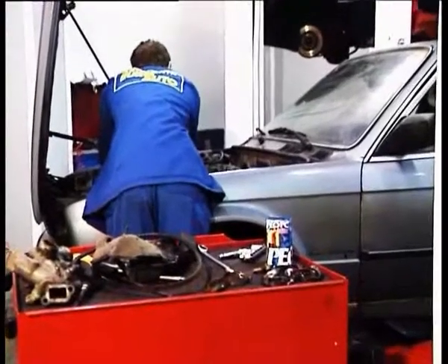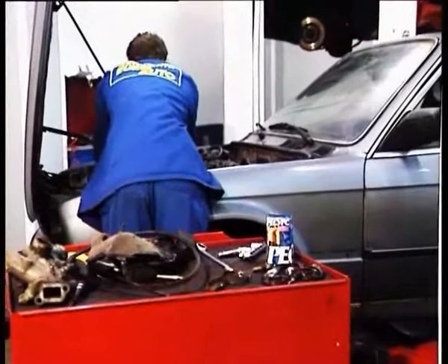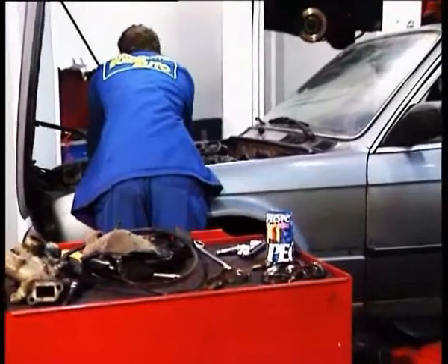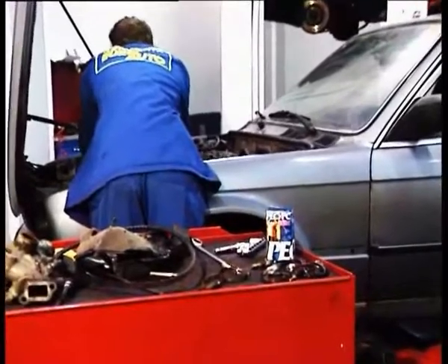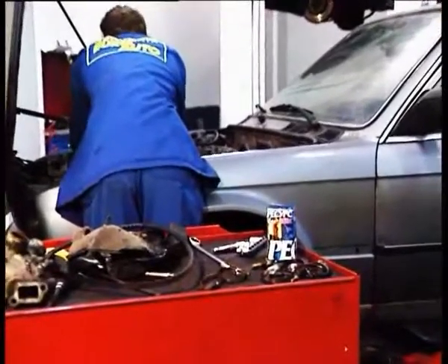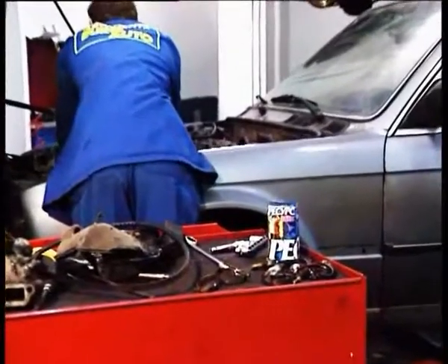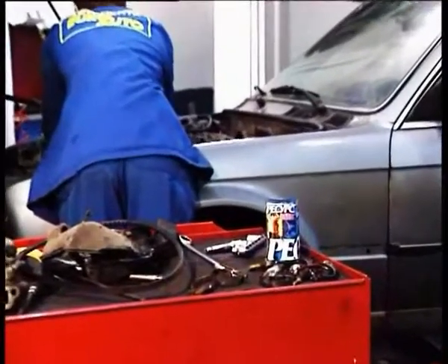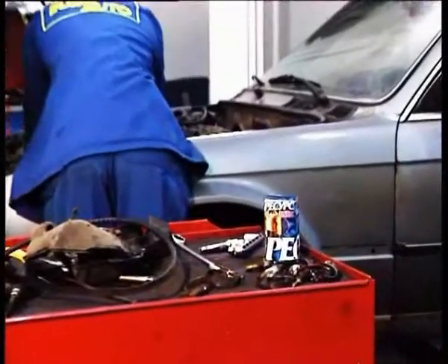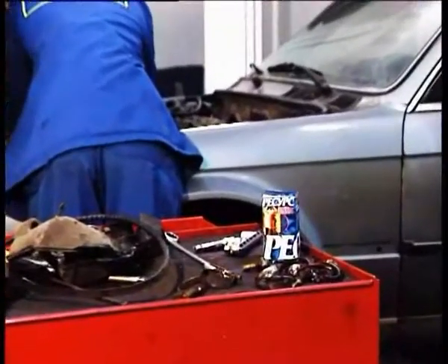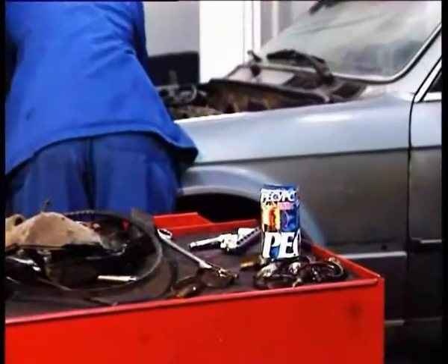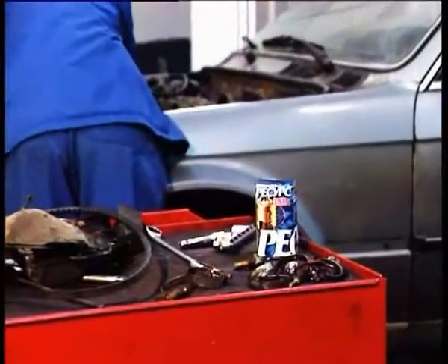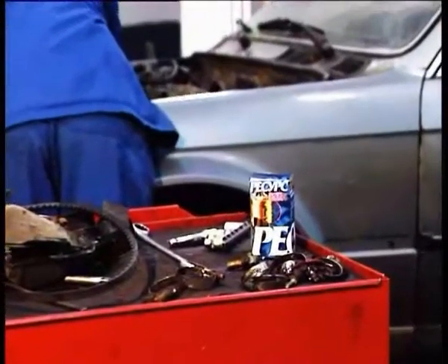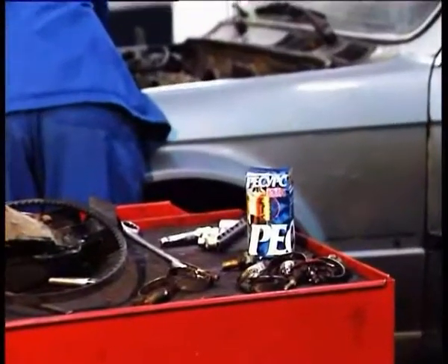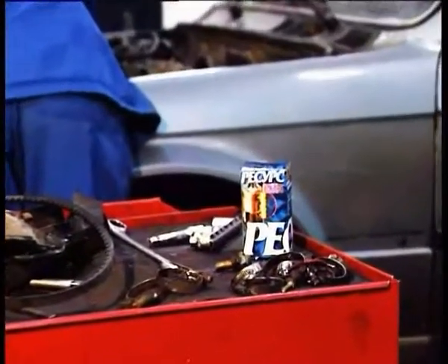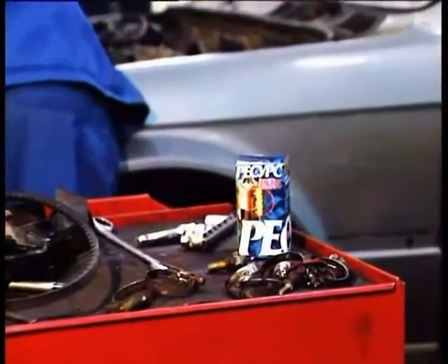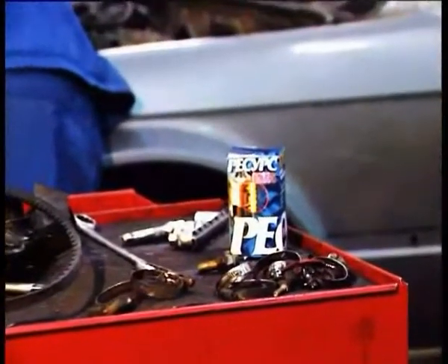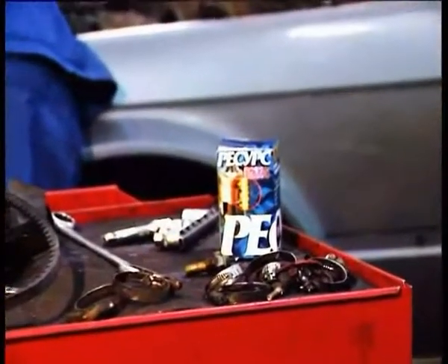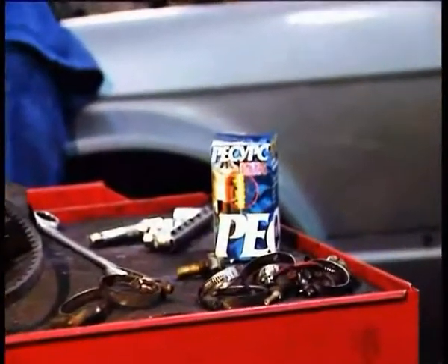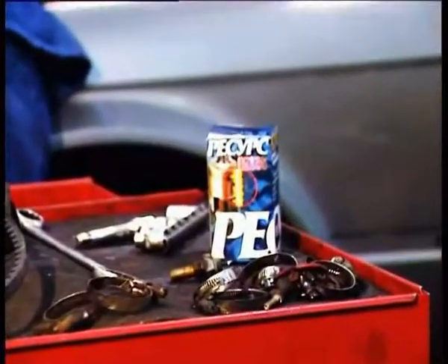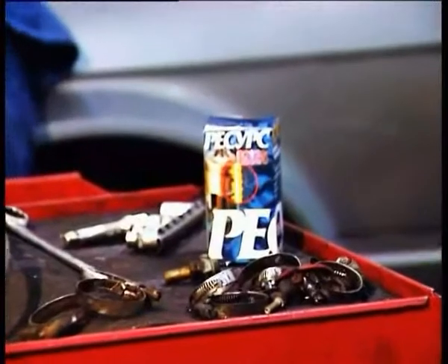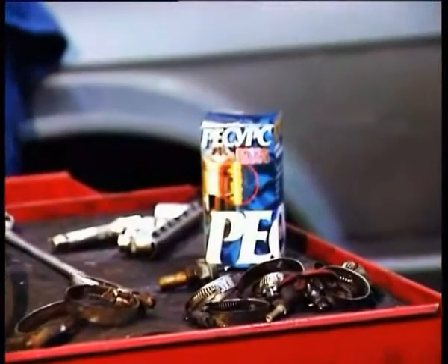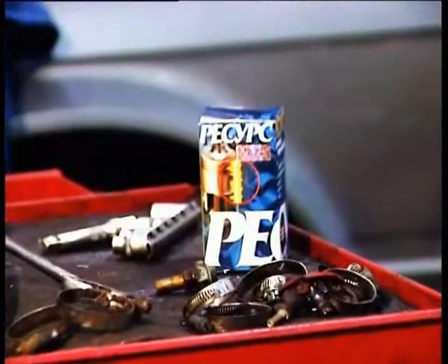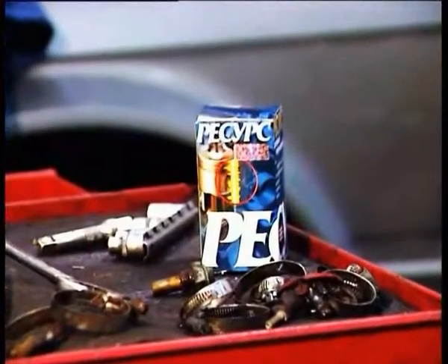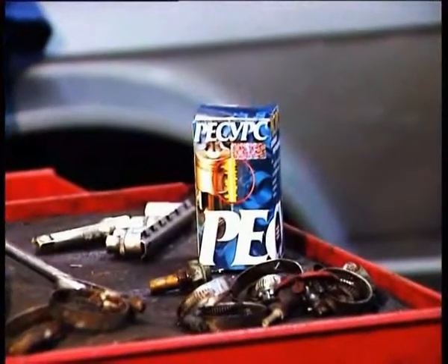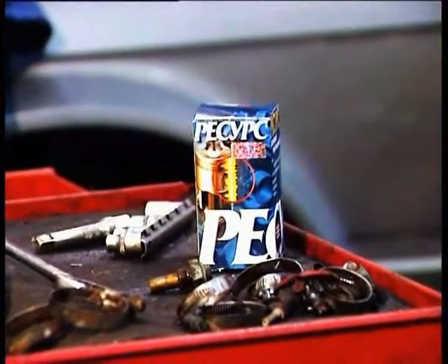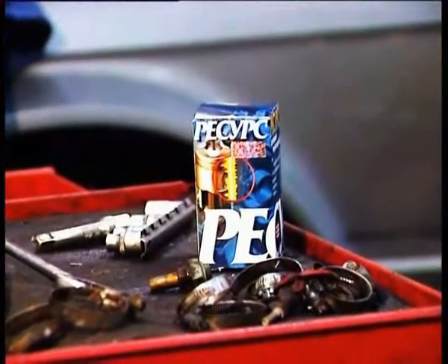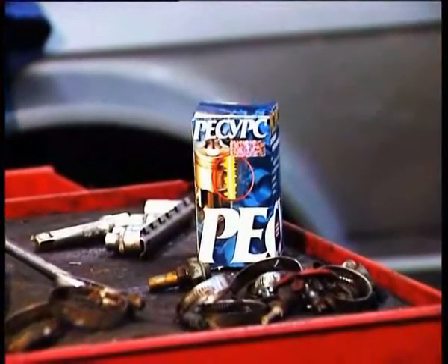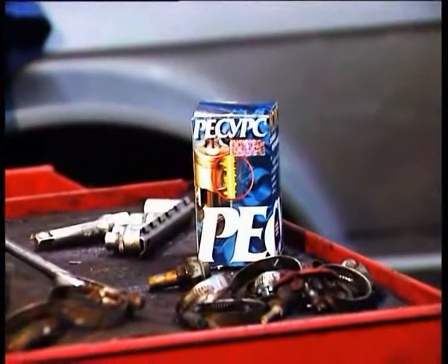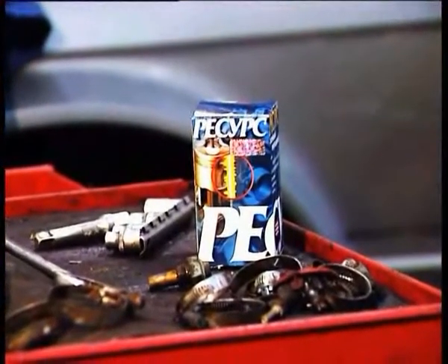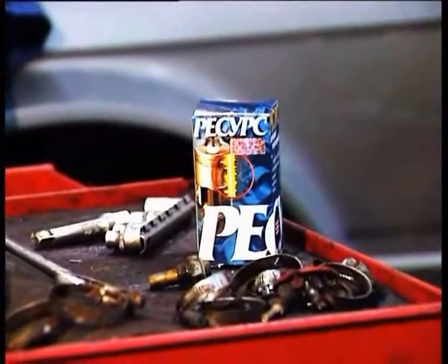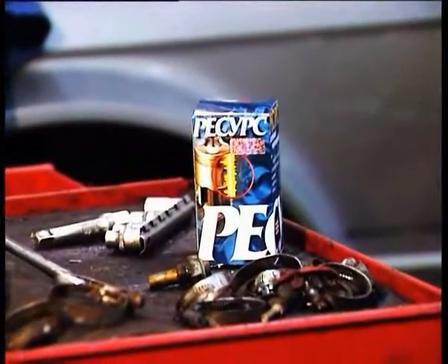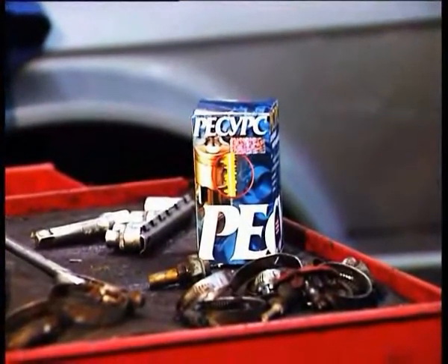All these operations can be successfully substituted by the technology of engine repair without disassembling — the technology of remetallization.